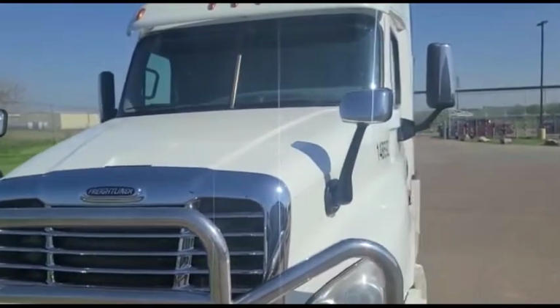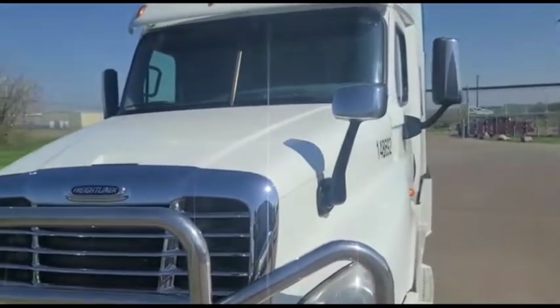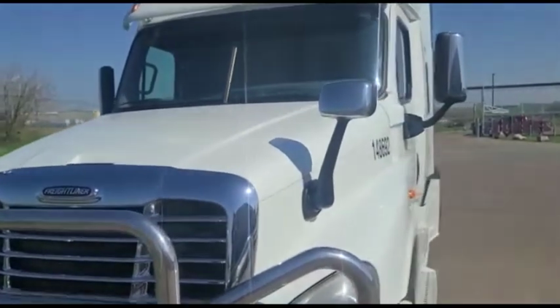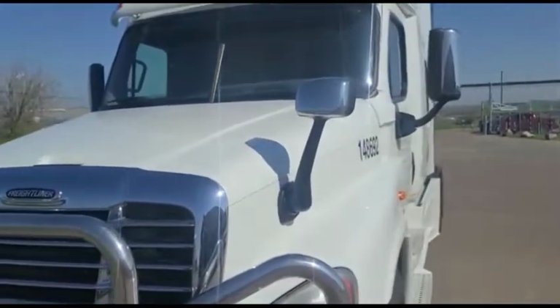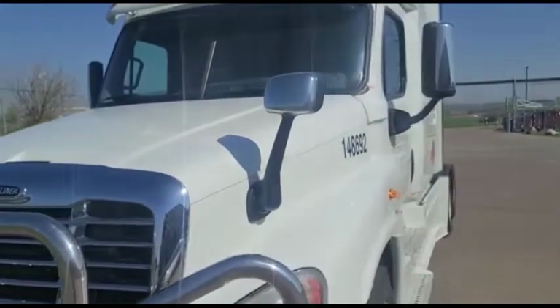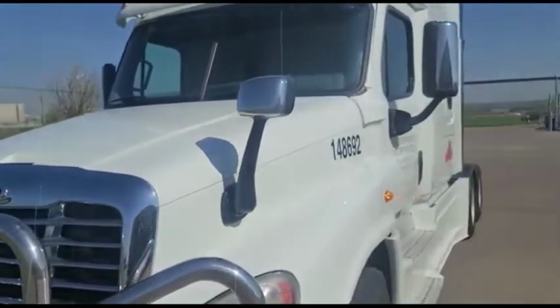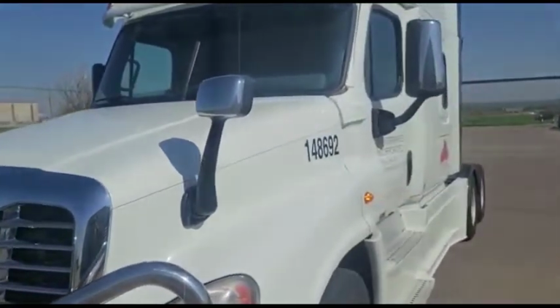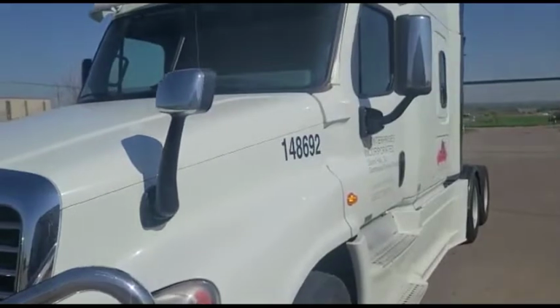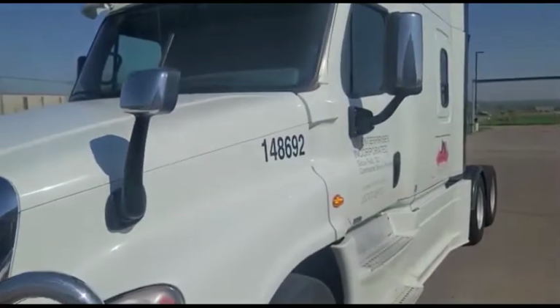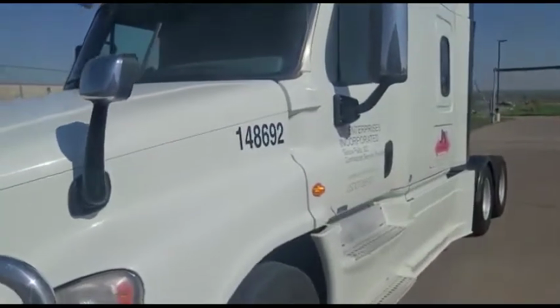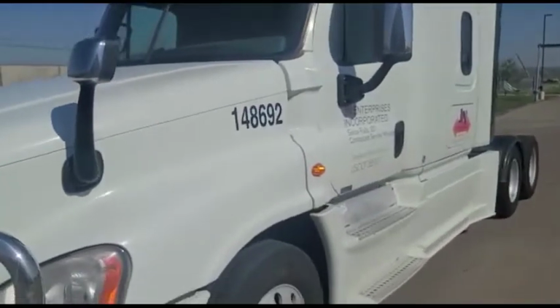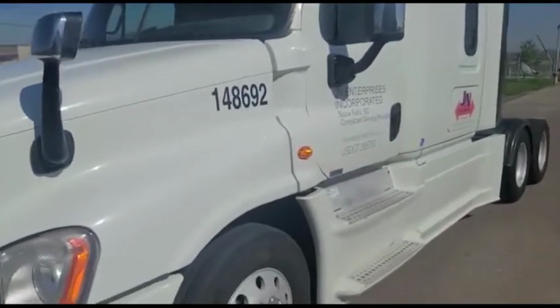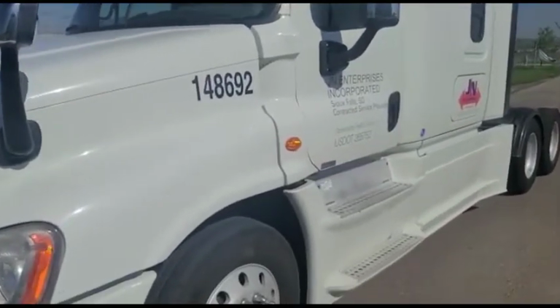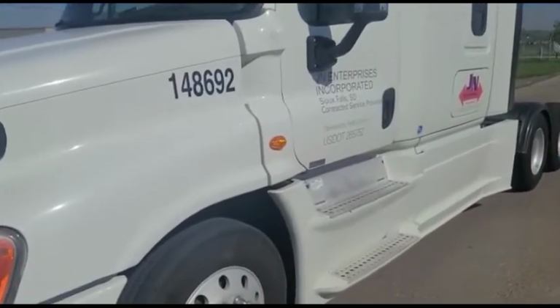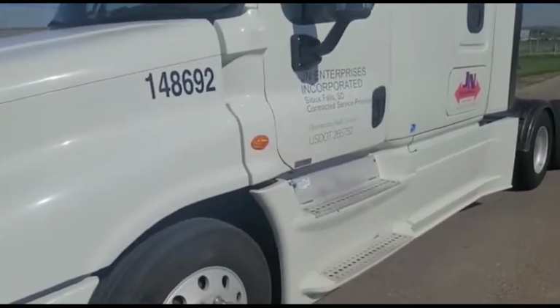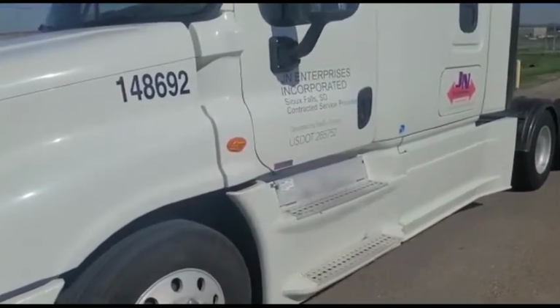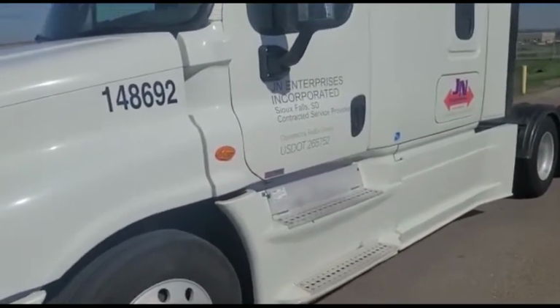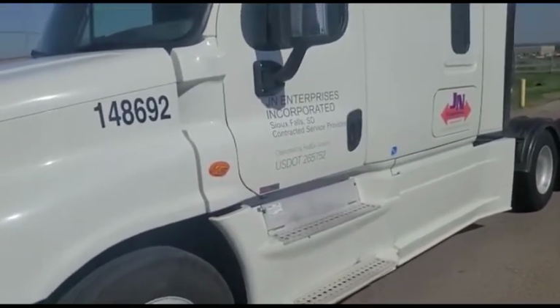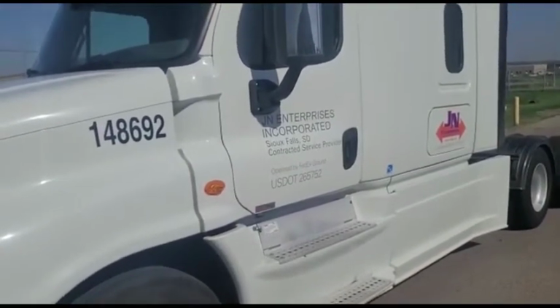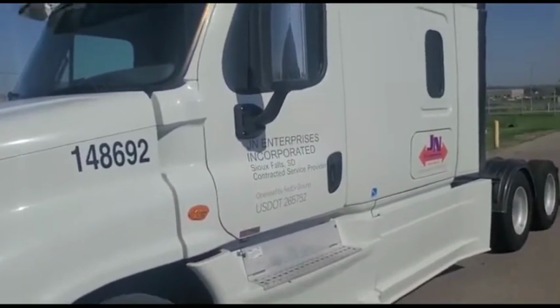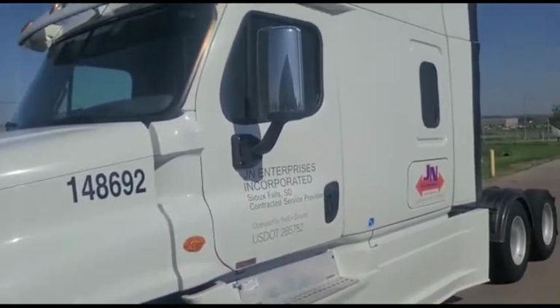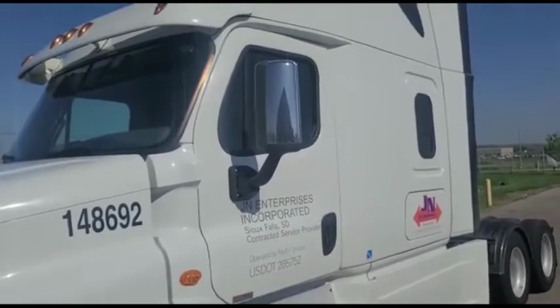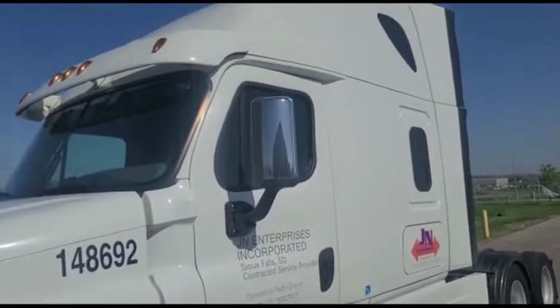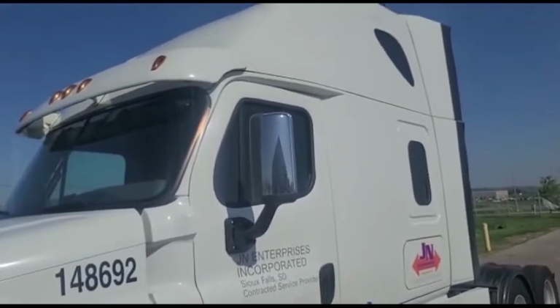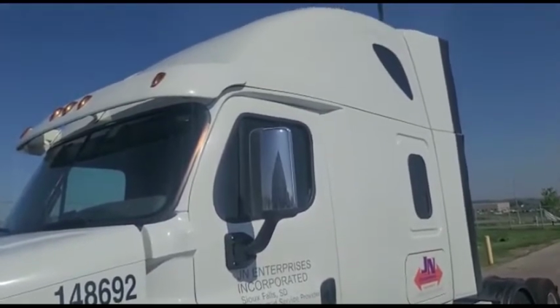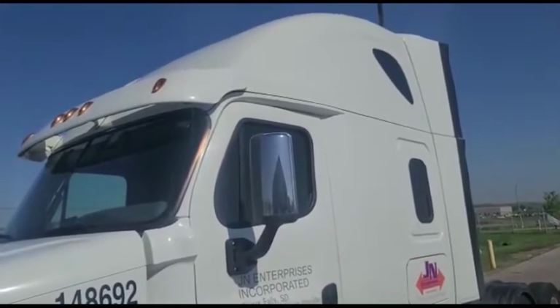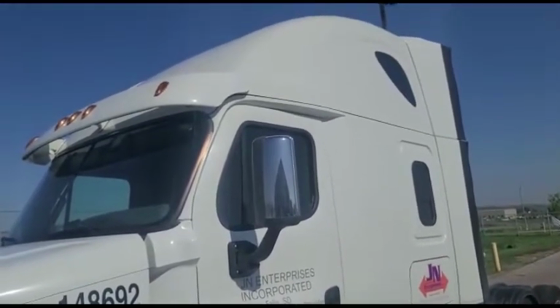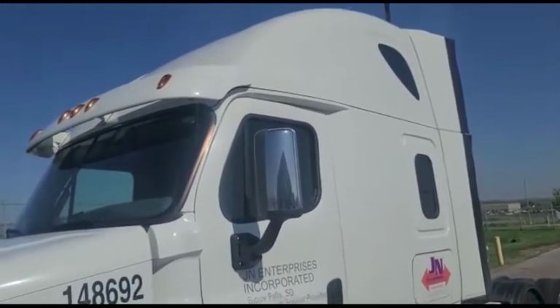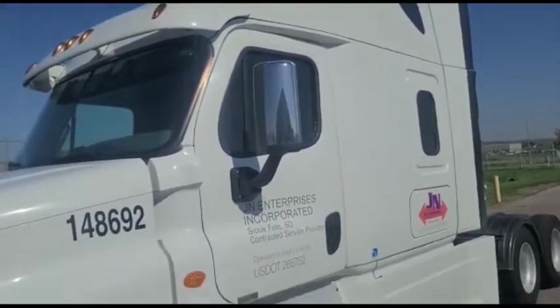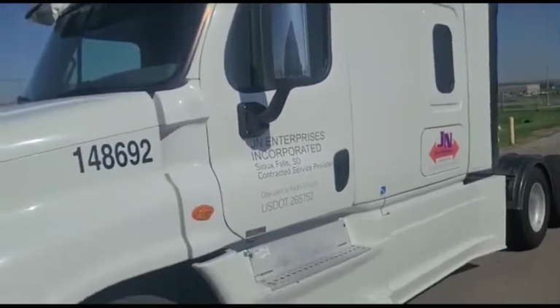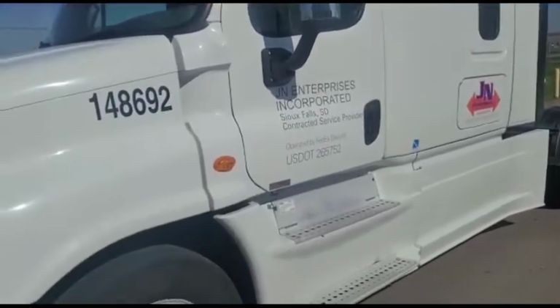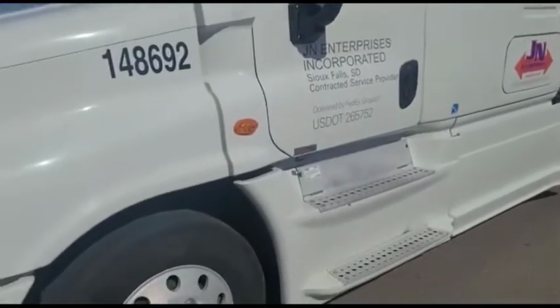It all looks to be in good shape. This is a FedEx power-only unit and so pretty strict guidelines as far as maintenance. If it needs fixed, it got fixed.